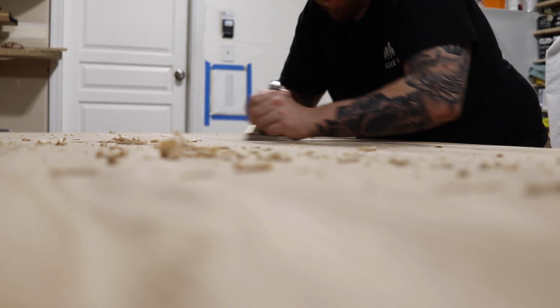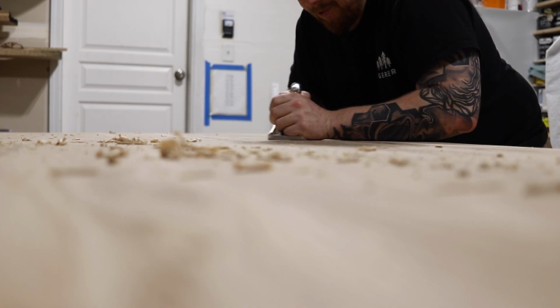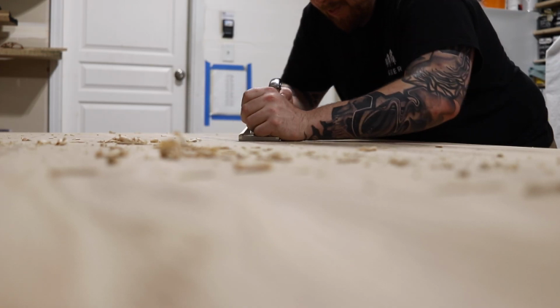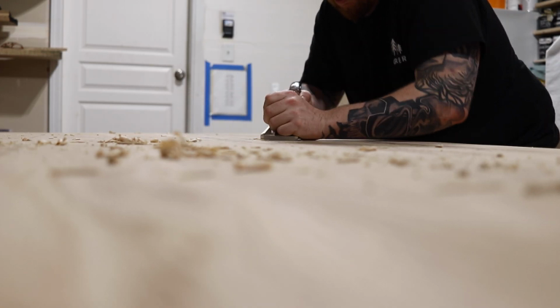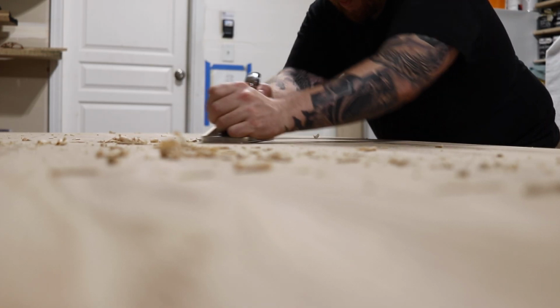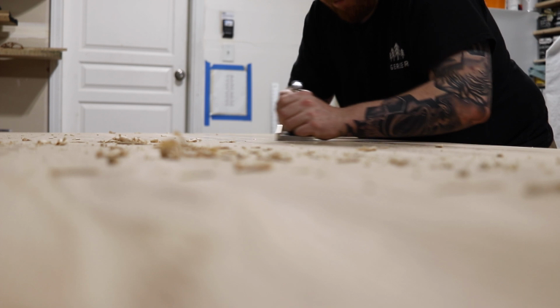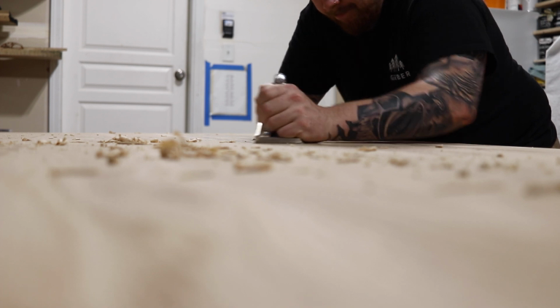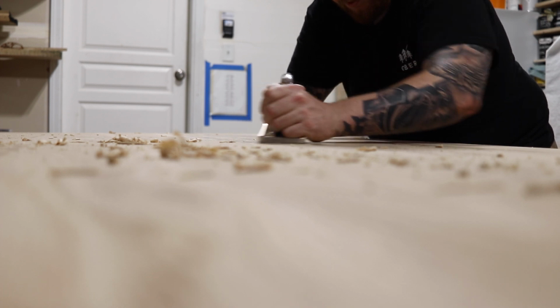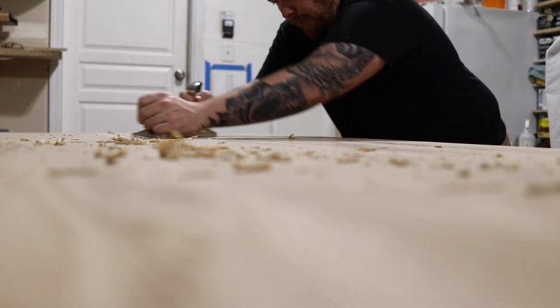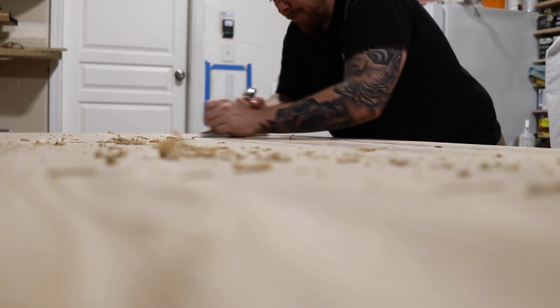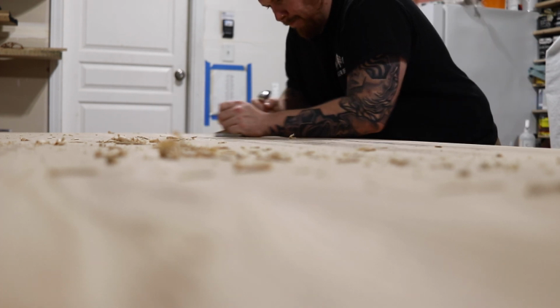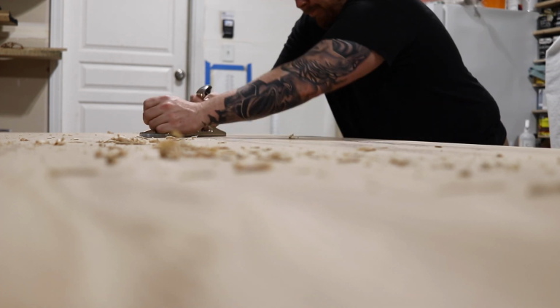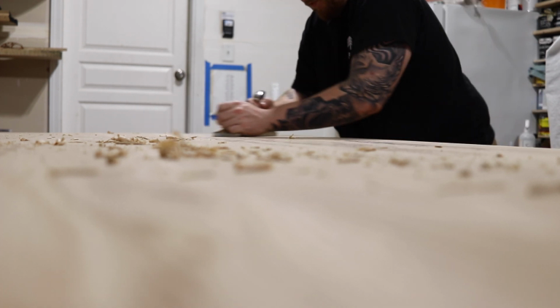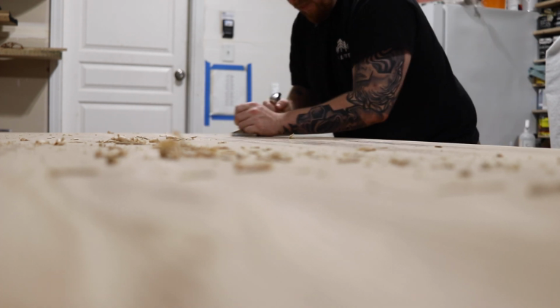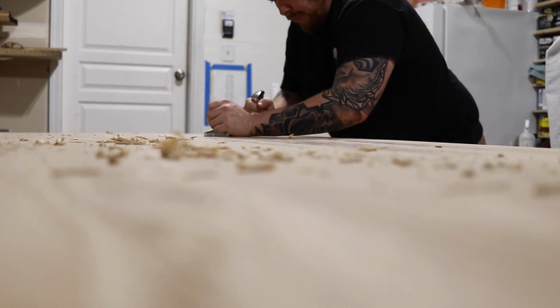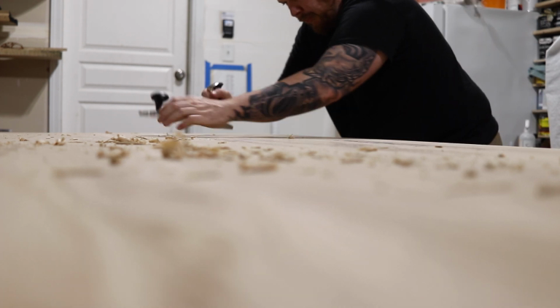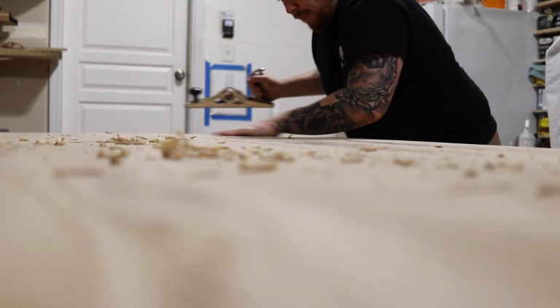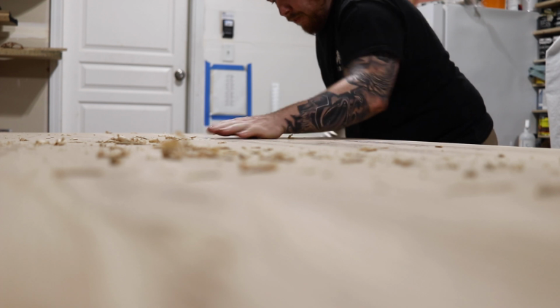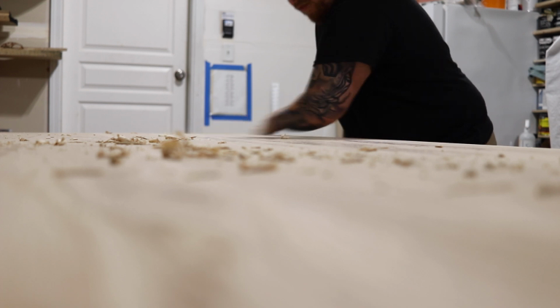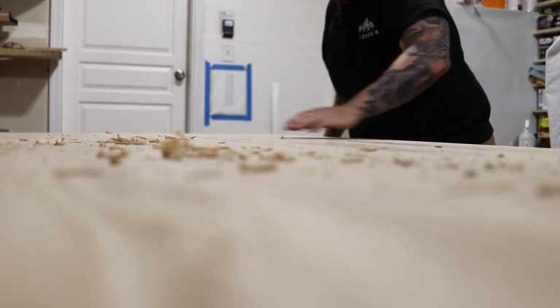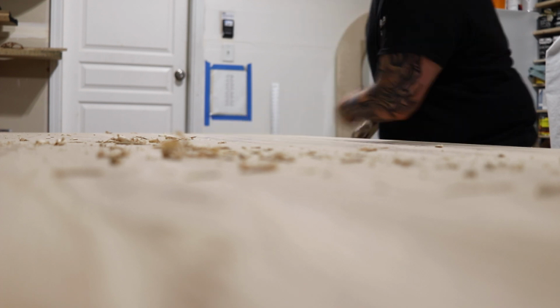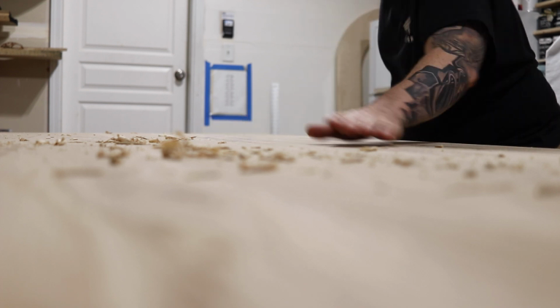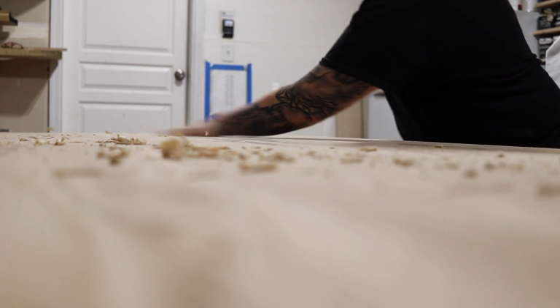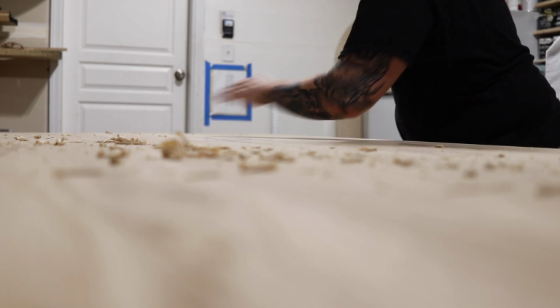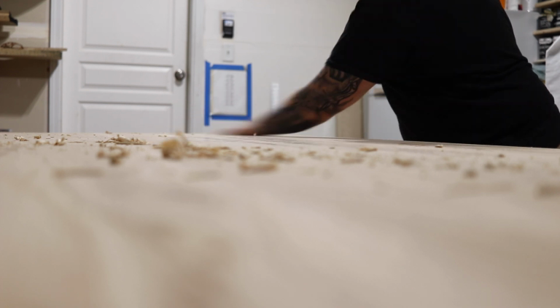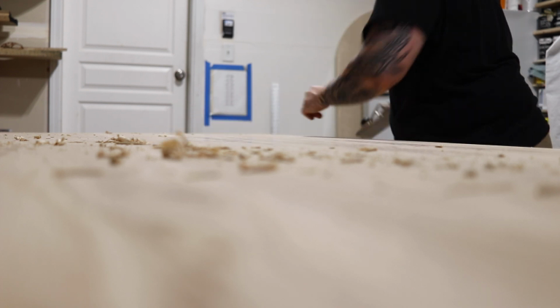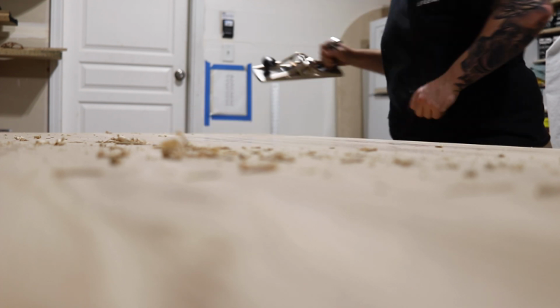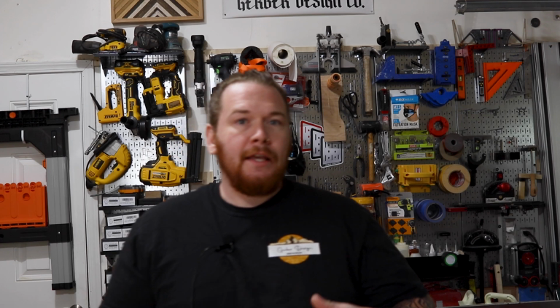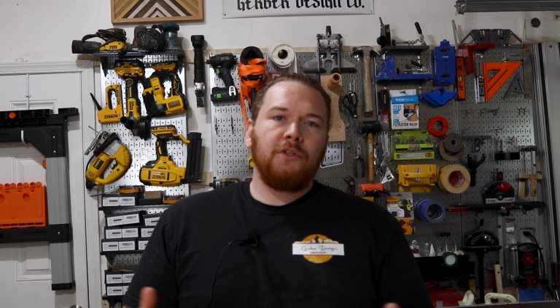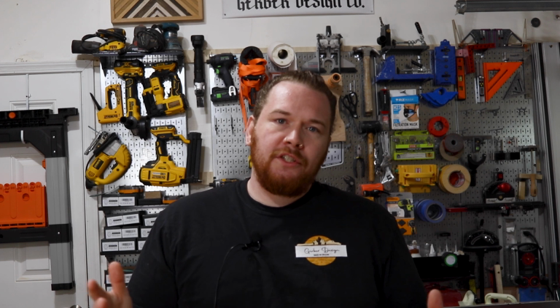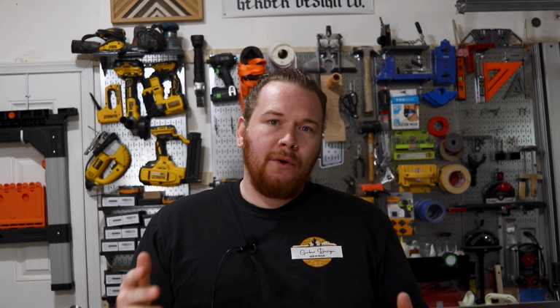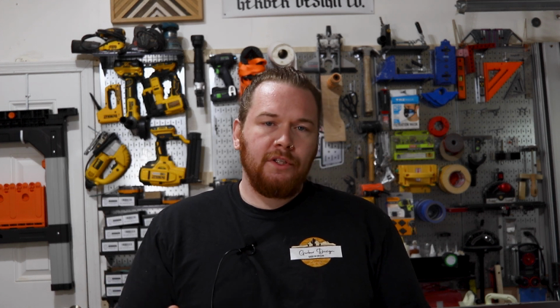Then I repeat this method again. Usually I only have to plane once or twice, and then I can go through all the grits with water popping in between.